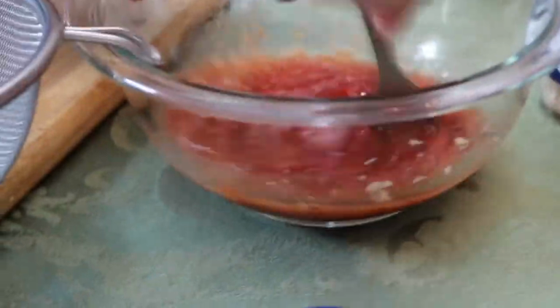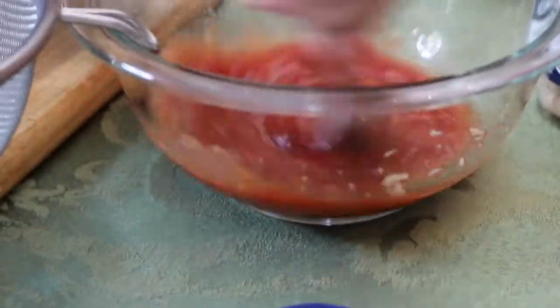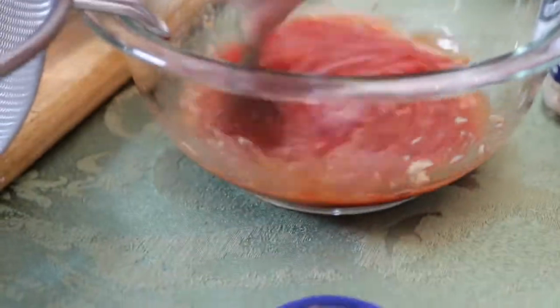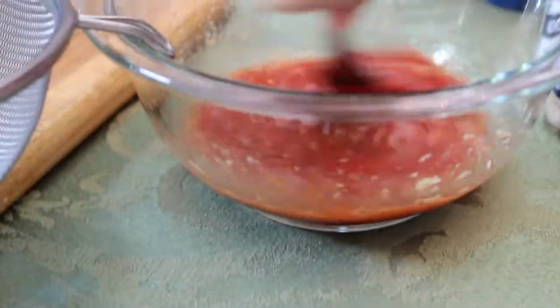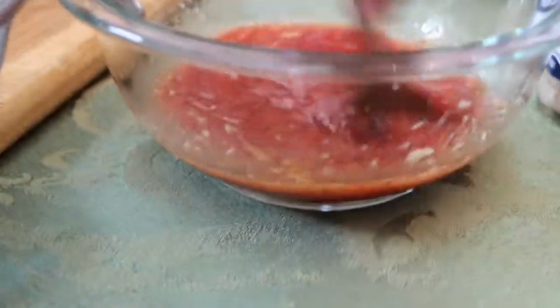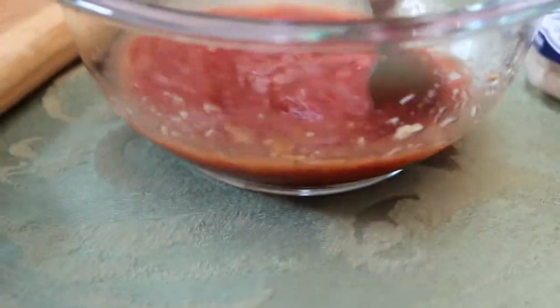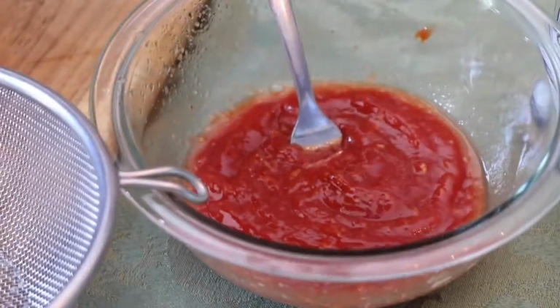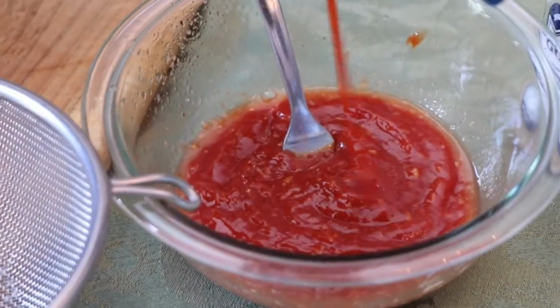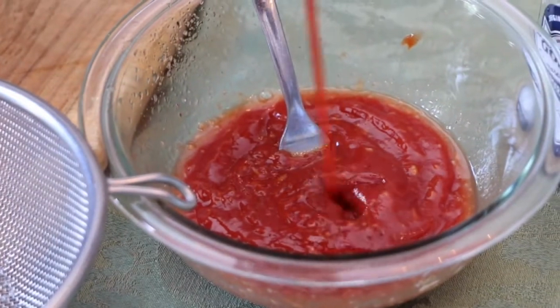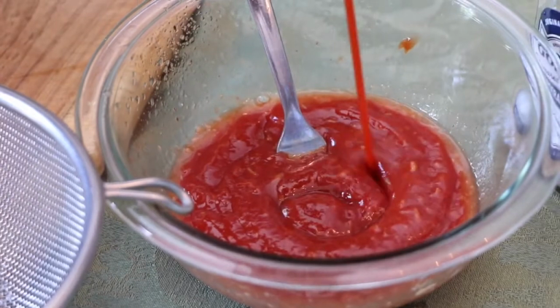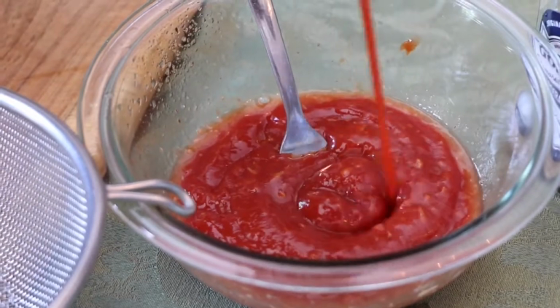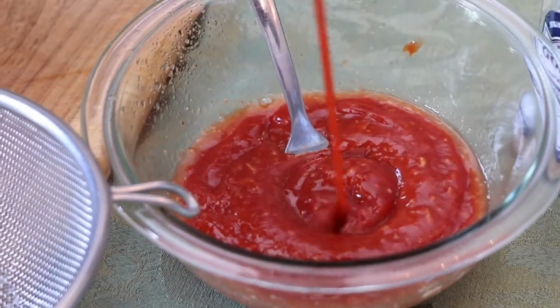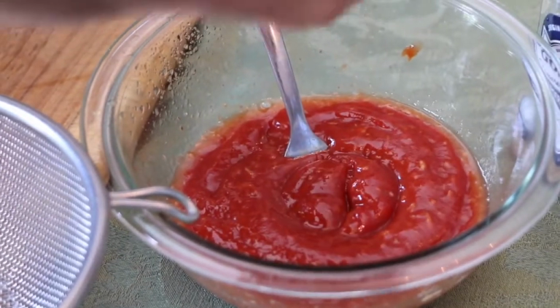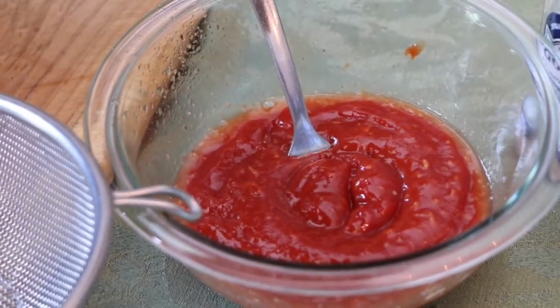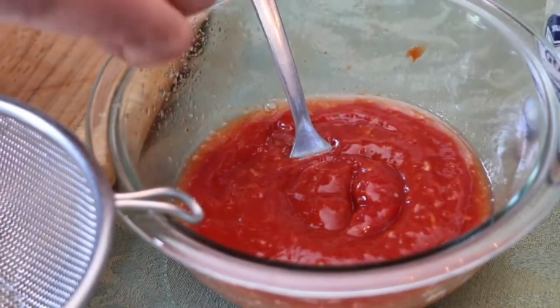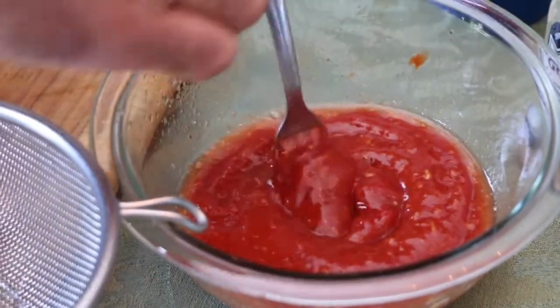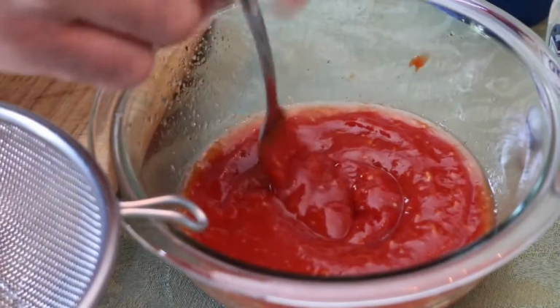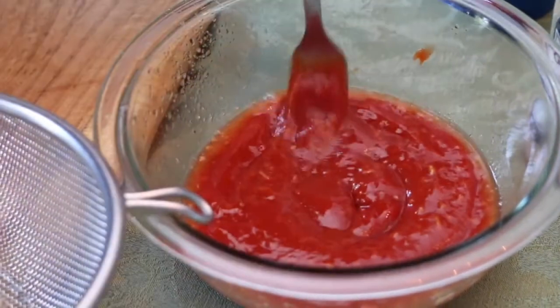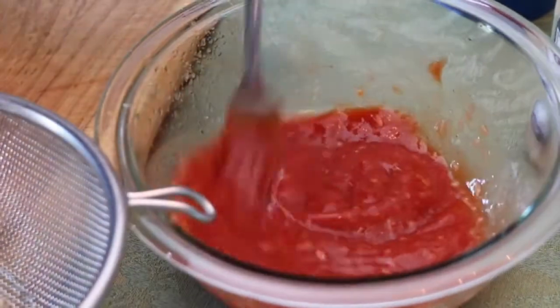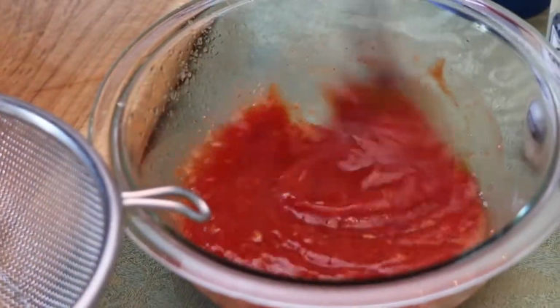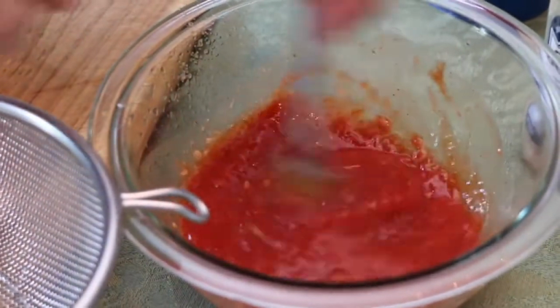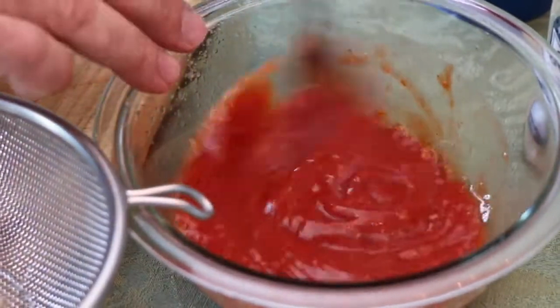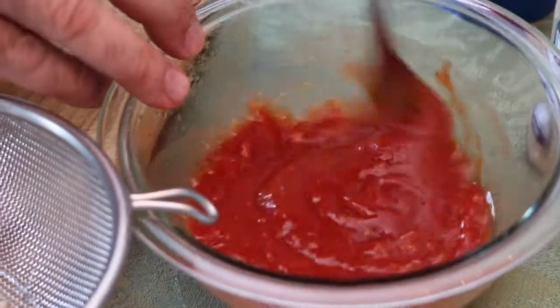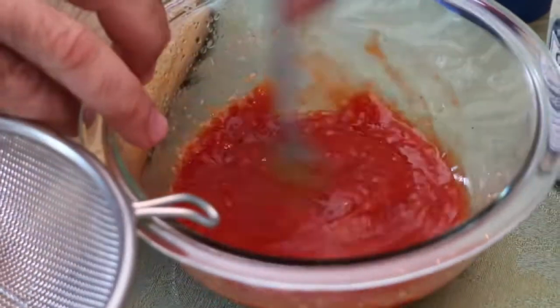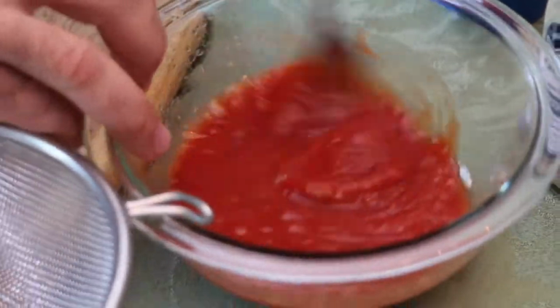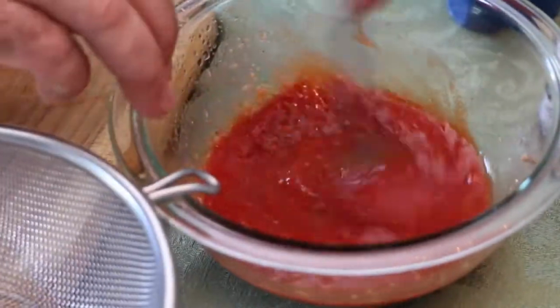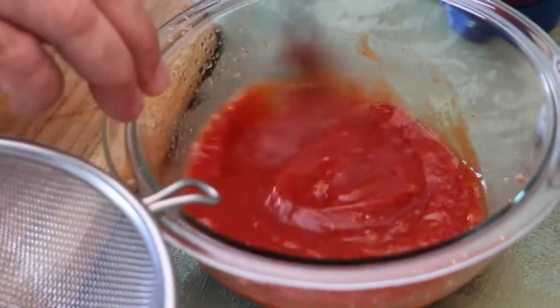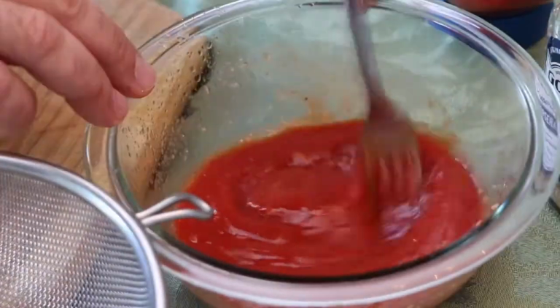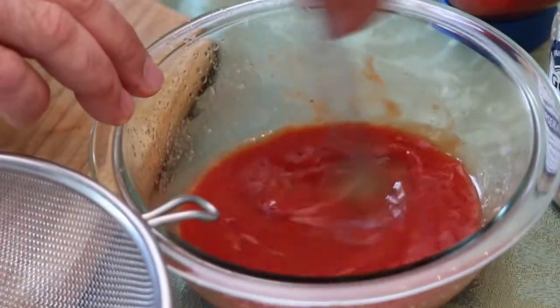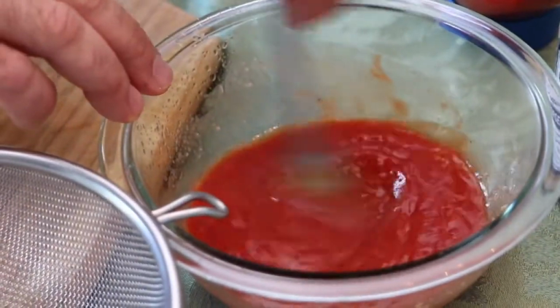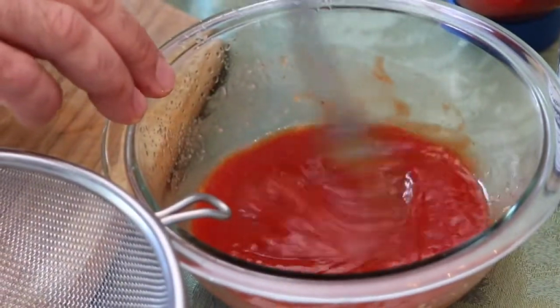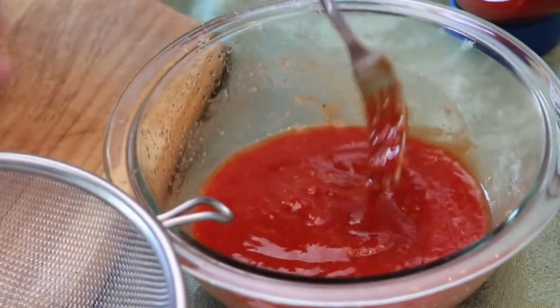Make sure you strain out the seeds. And if it's too loose, you add more ketchup. That was a very juicy lemon. And there is your homemade cocktail sauce.